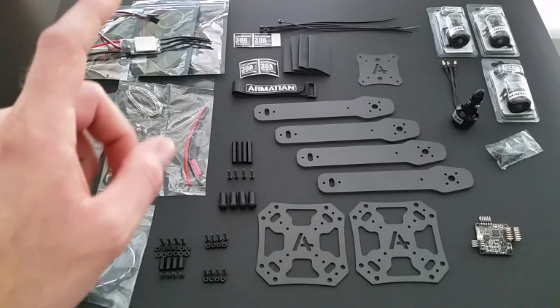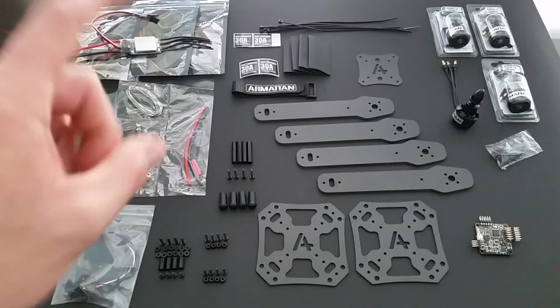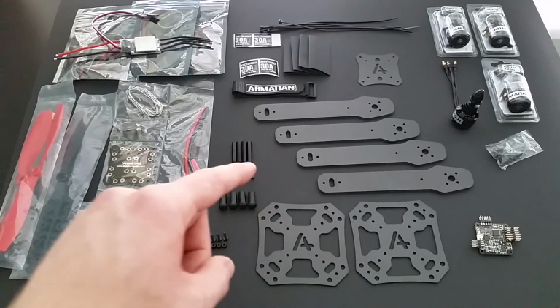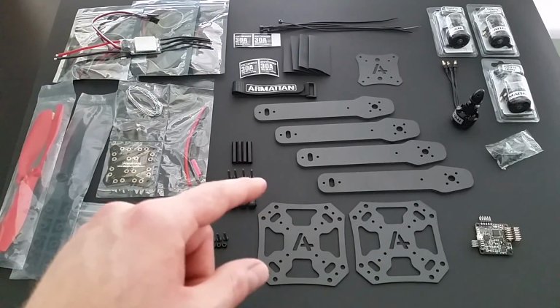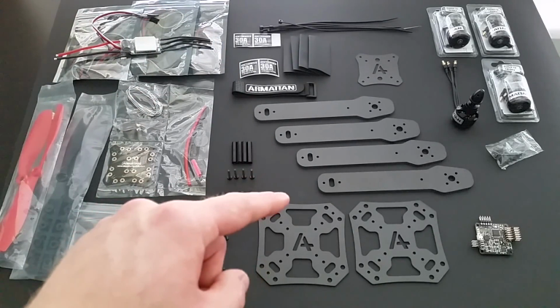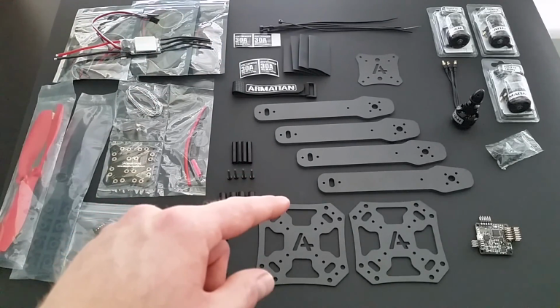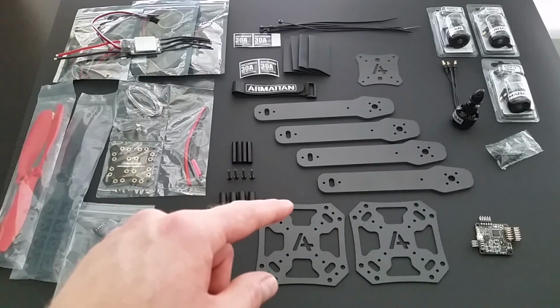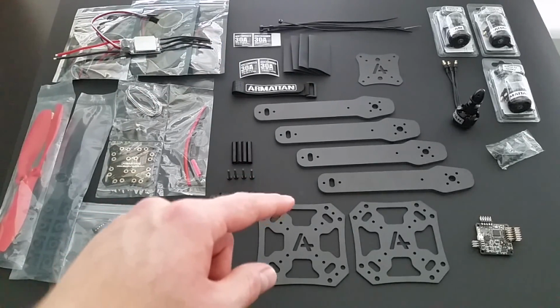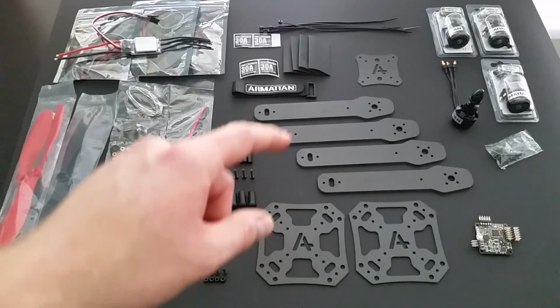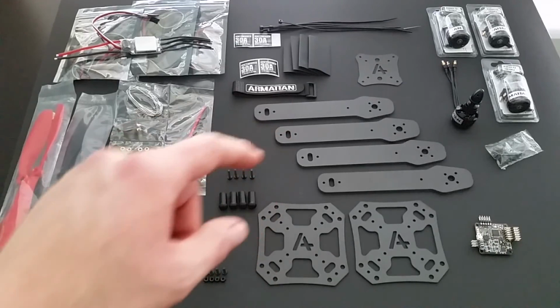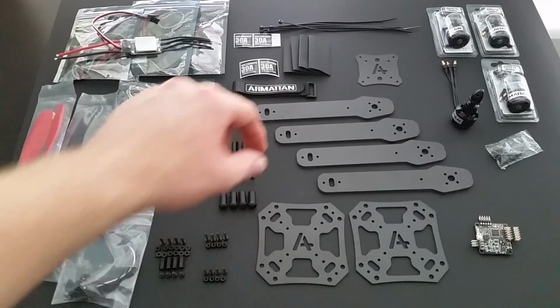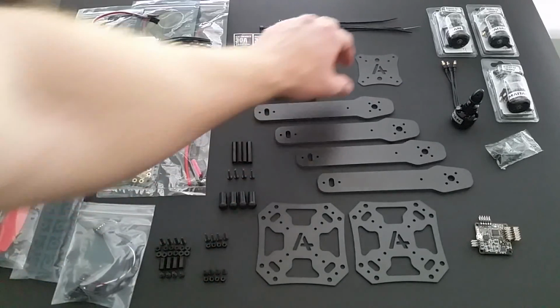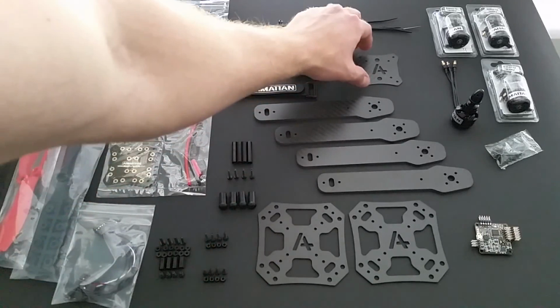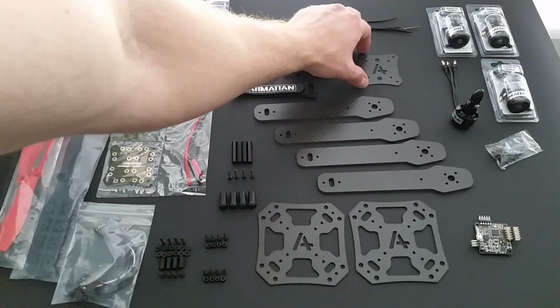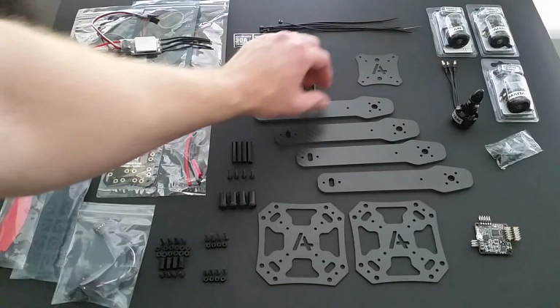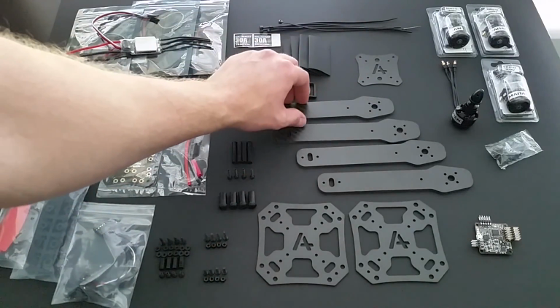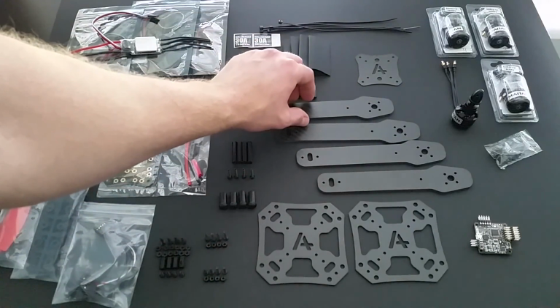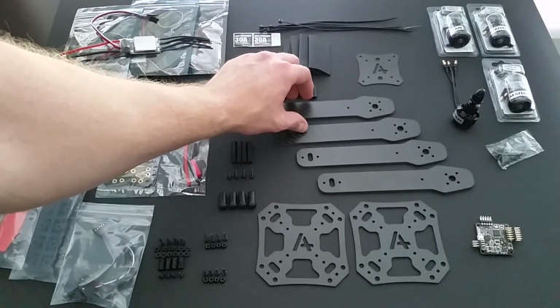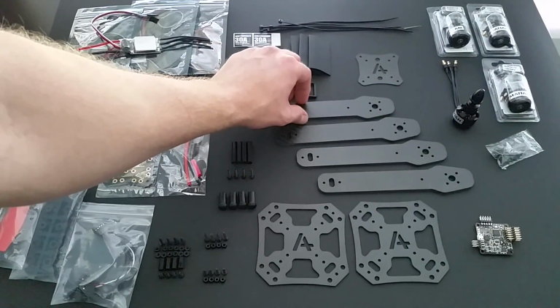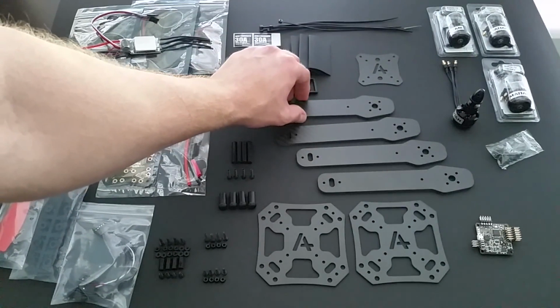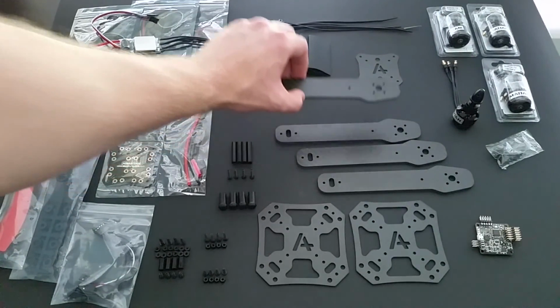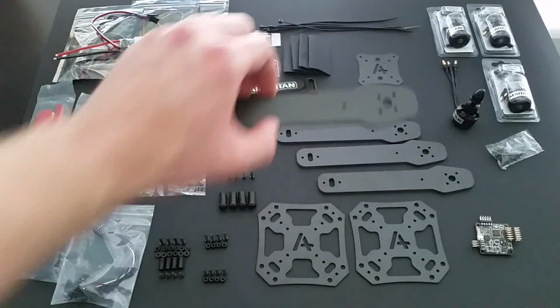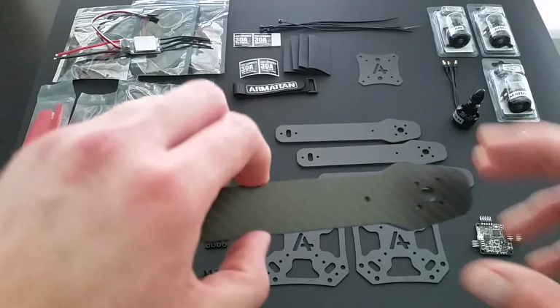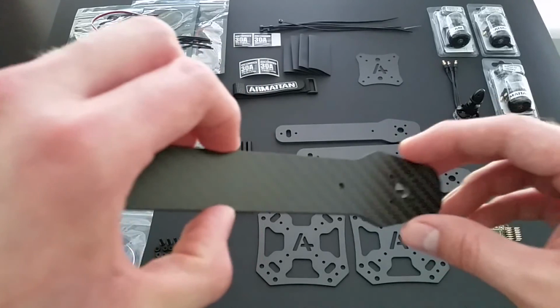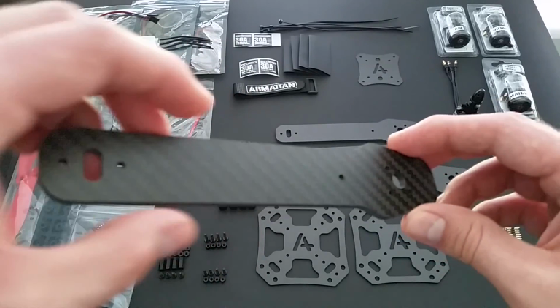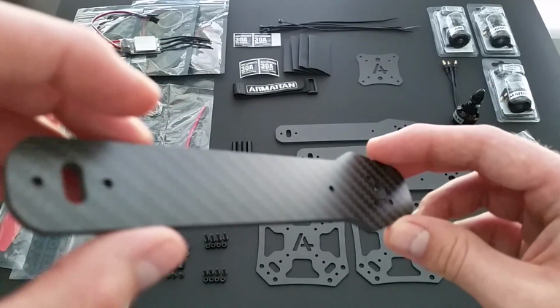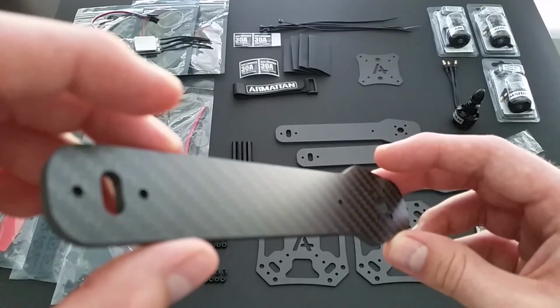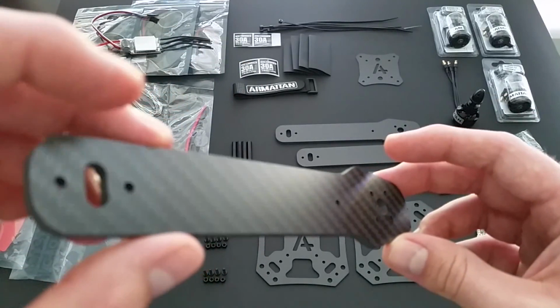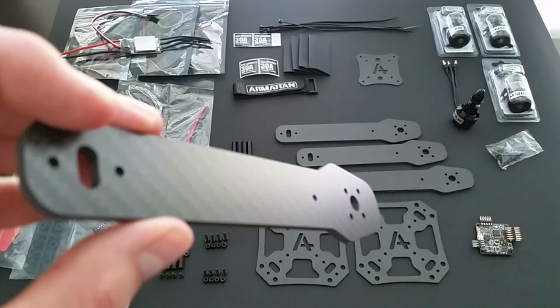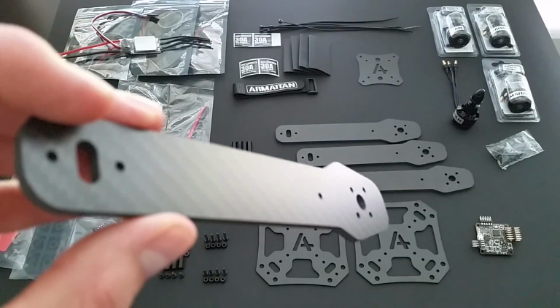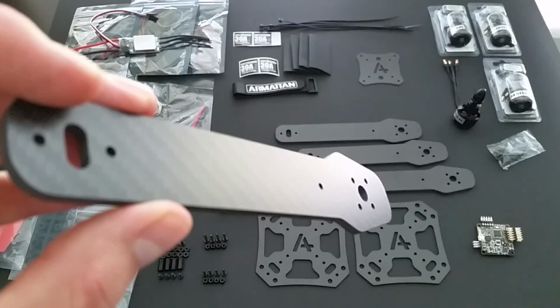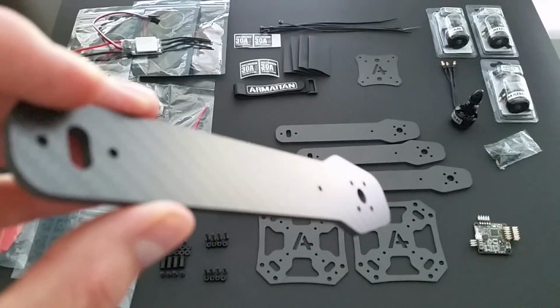And you get your carbon fiber frame — in this case, the 355. The color is a matte finish. You get two center points.